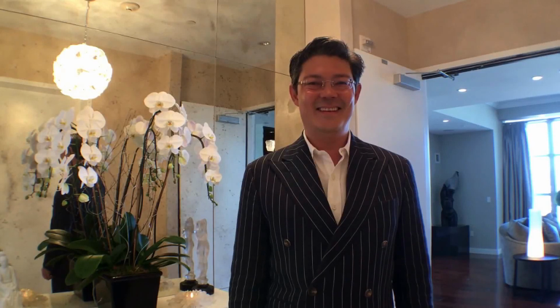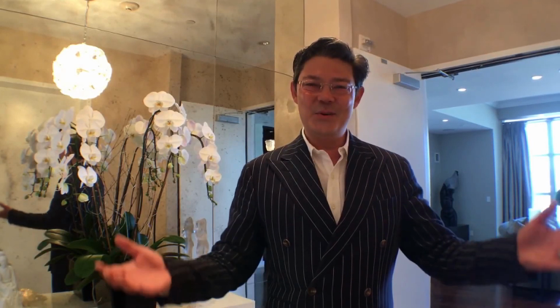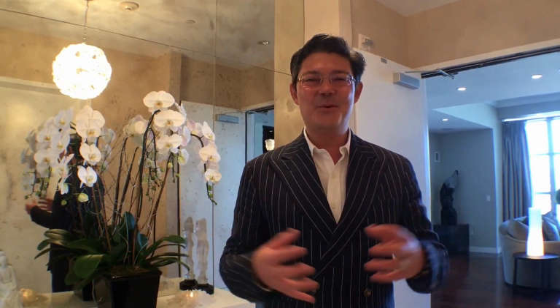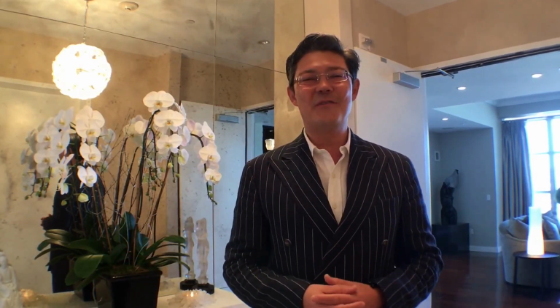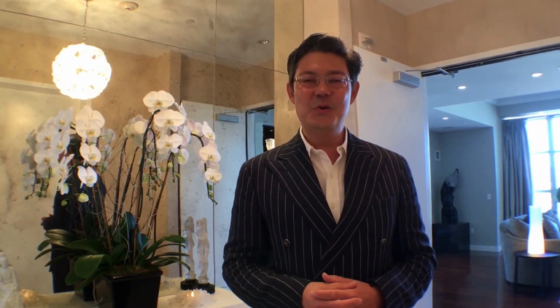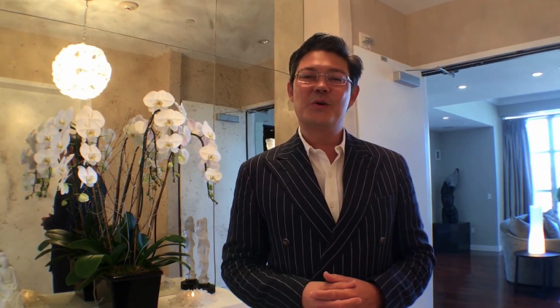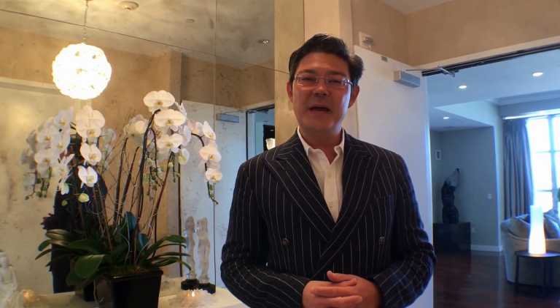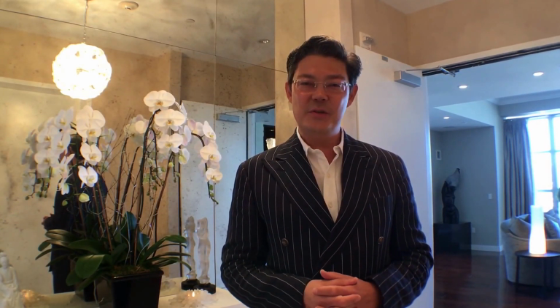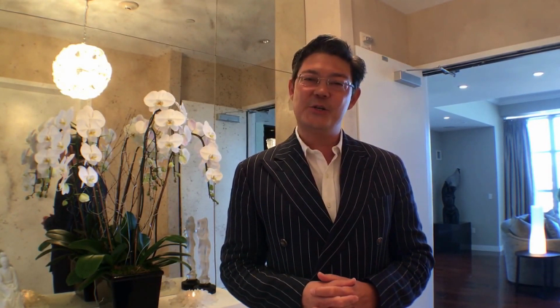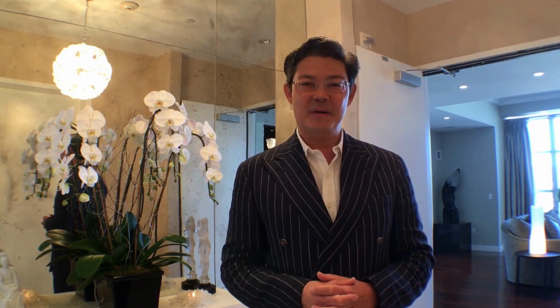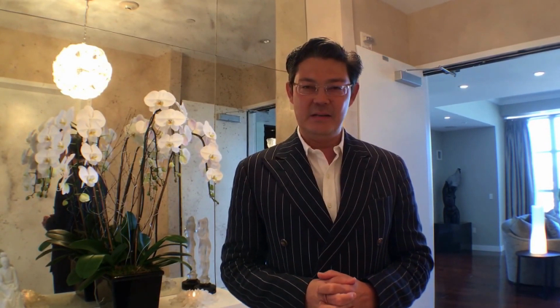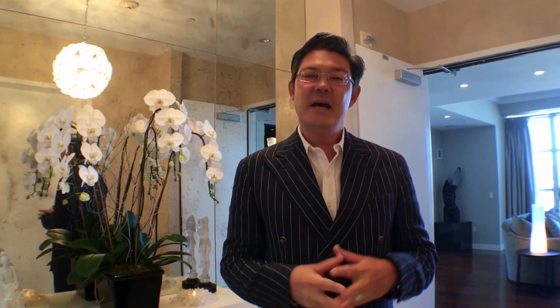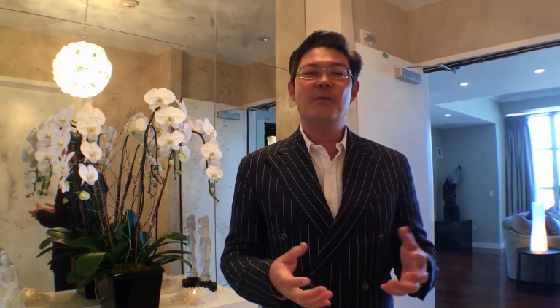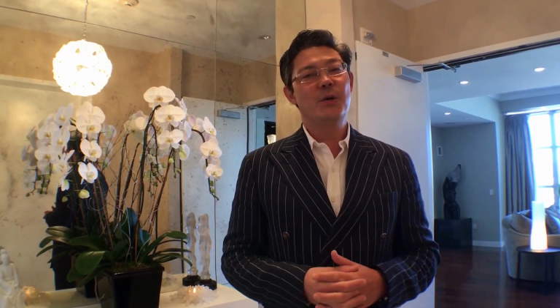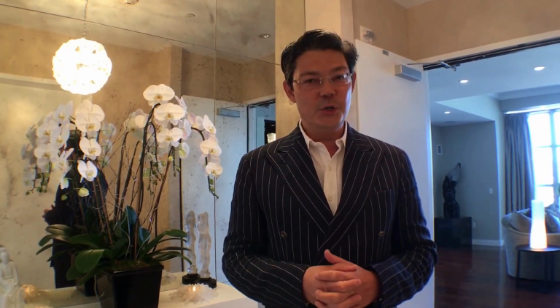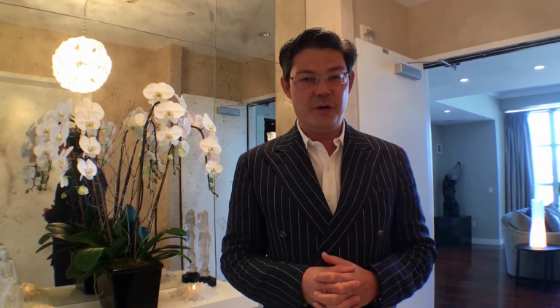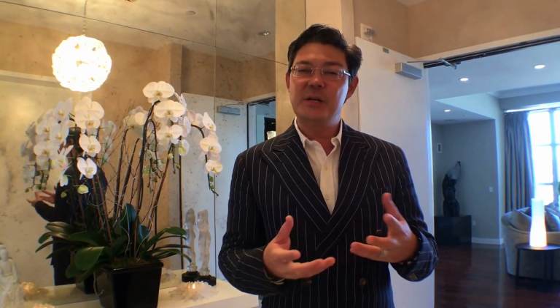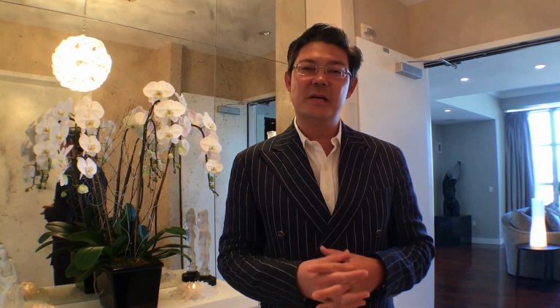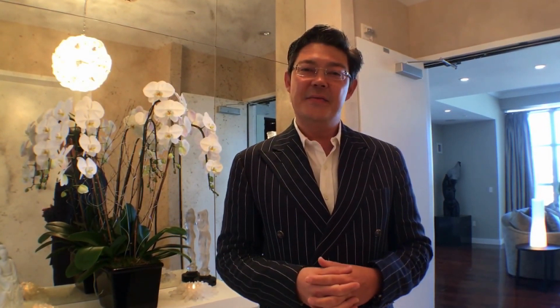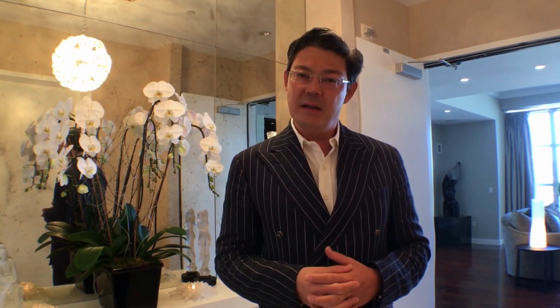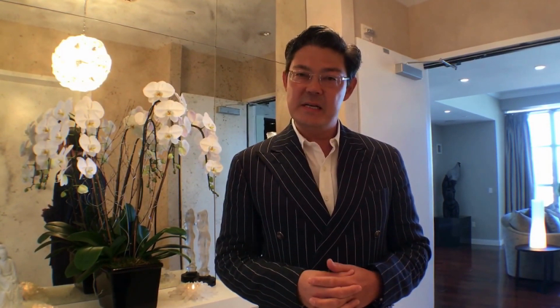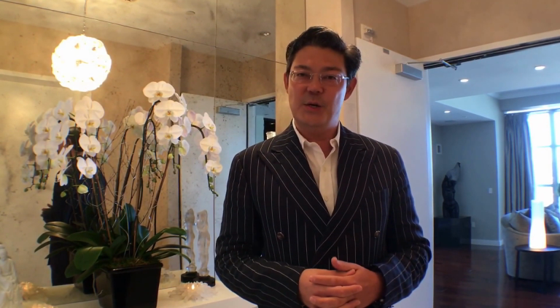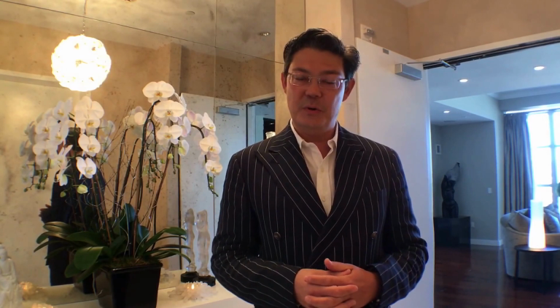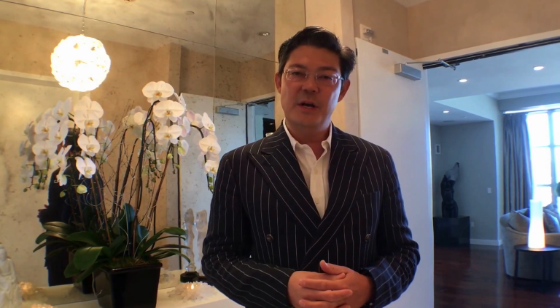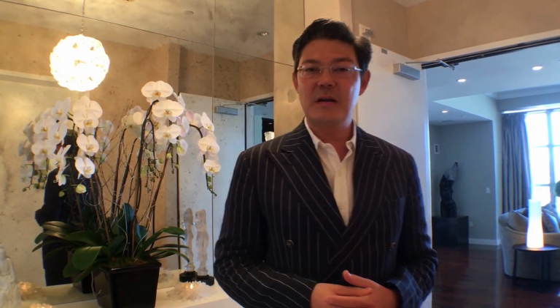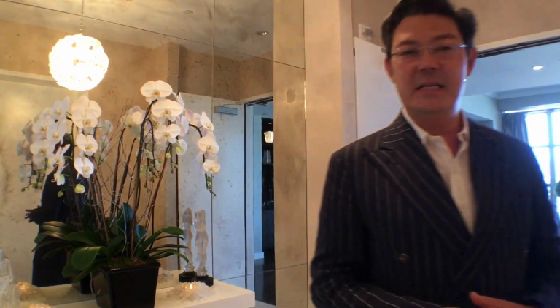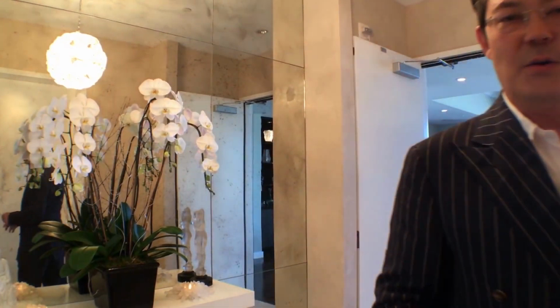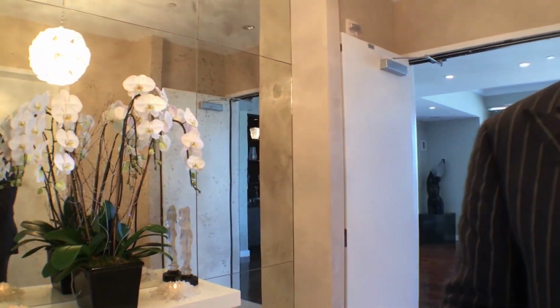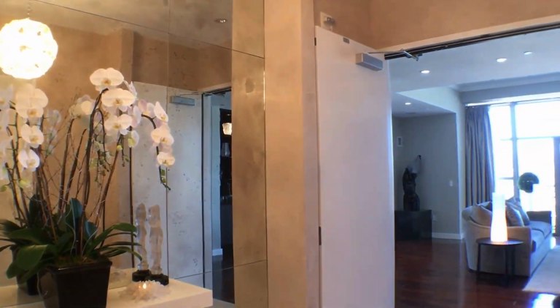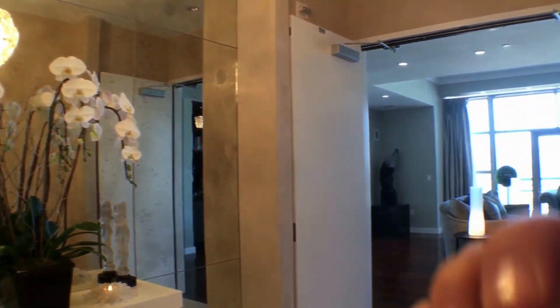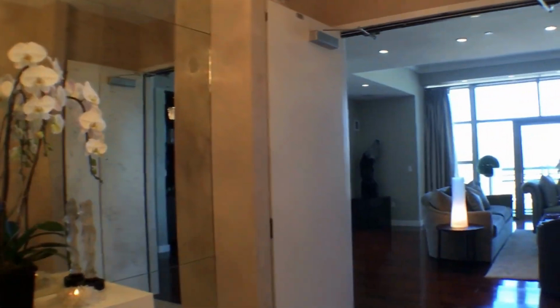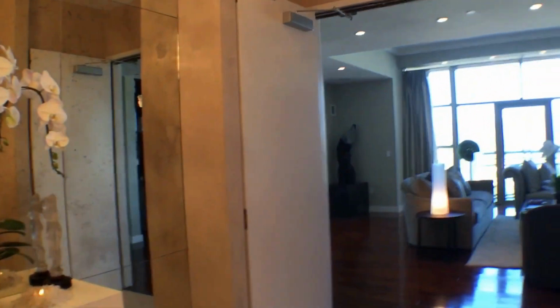Hi everyone, I'm Christophe Chu with Coldwell Banker Previews International in Beverly Hills. Today I want to take on a virtual showing of my newest unit at the Carlisle Residences here on Mosher Boulevard, unit number 1803. Come with me and let's take a tour around.